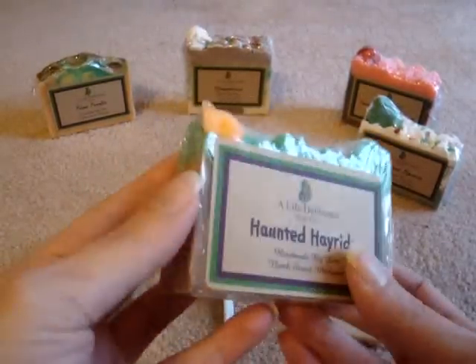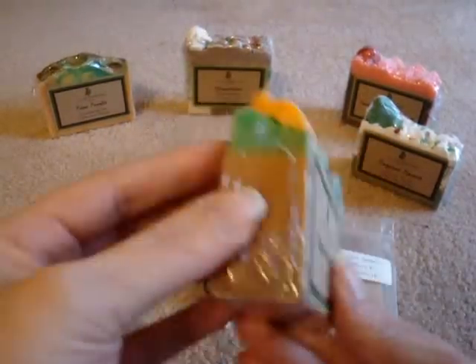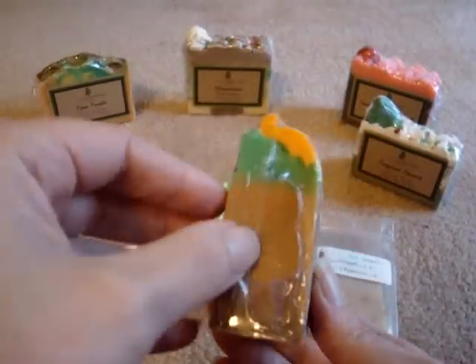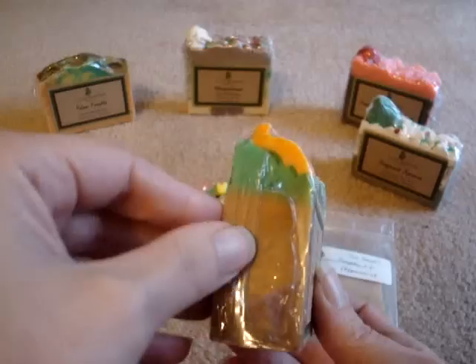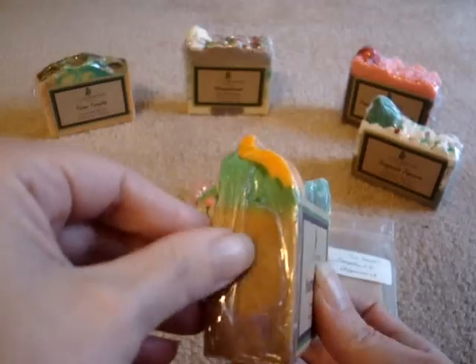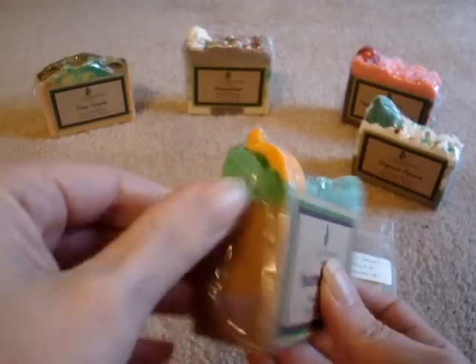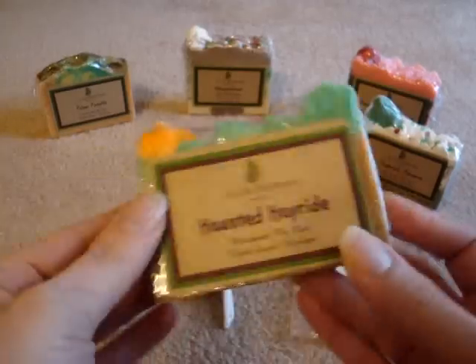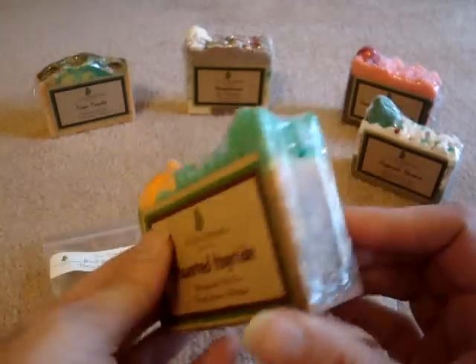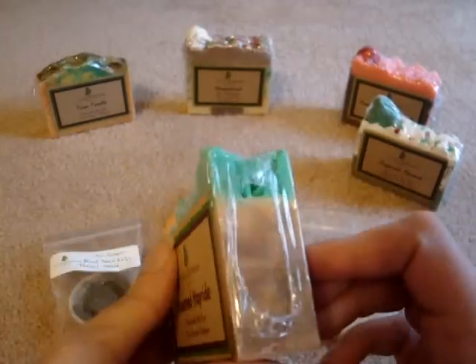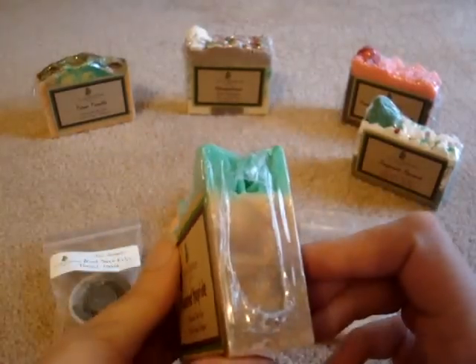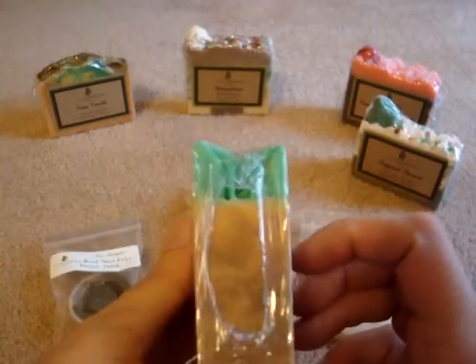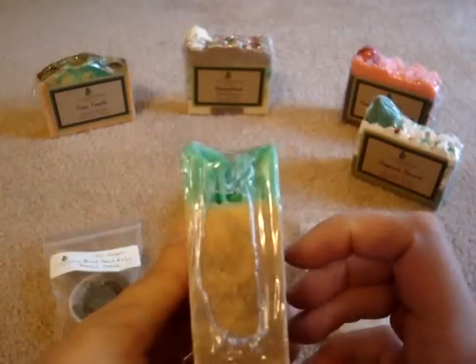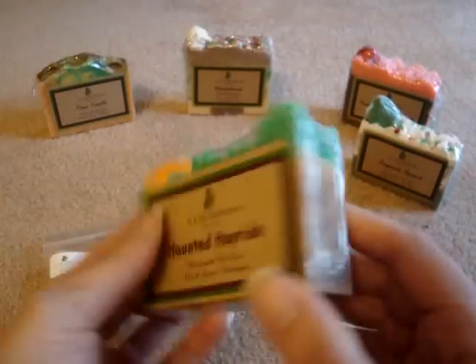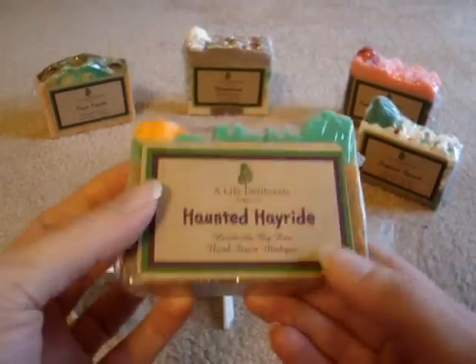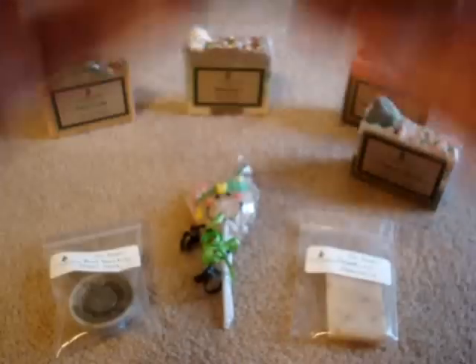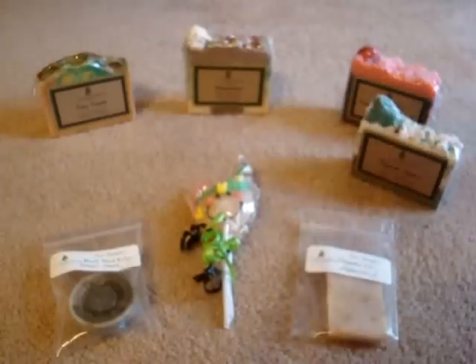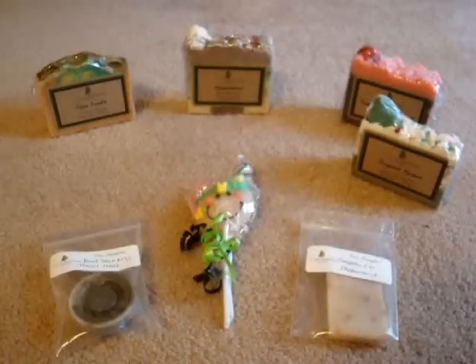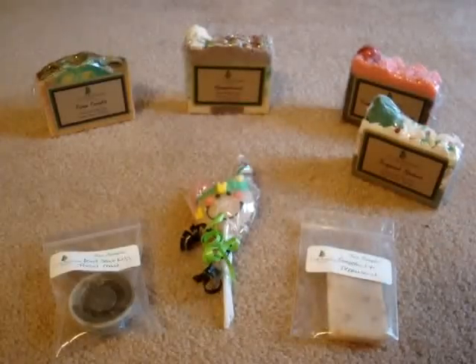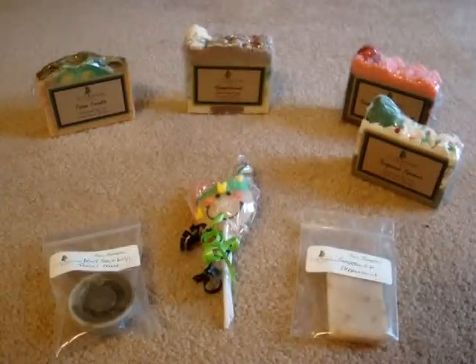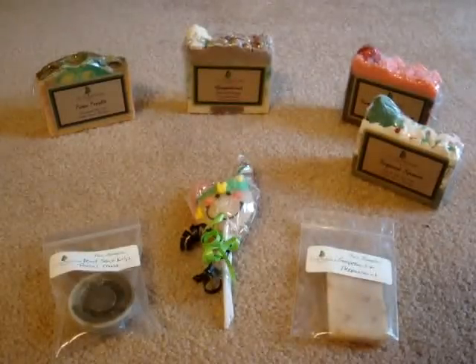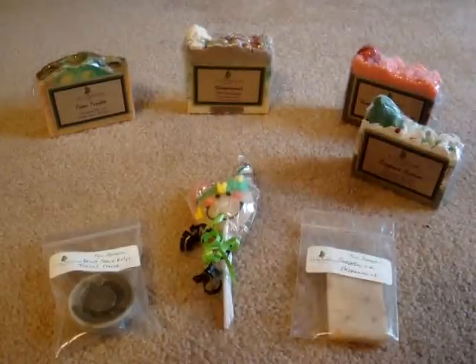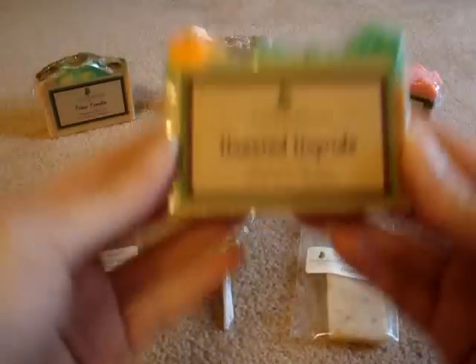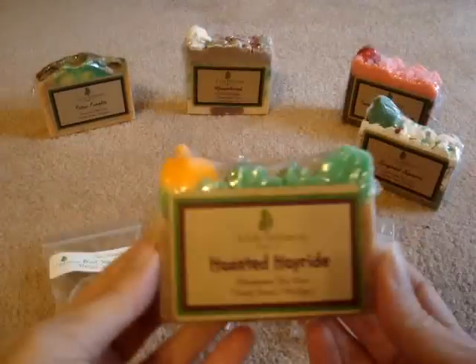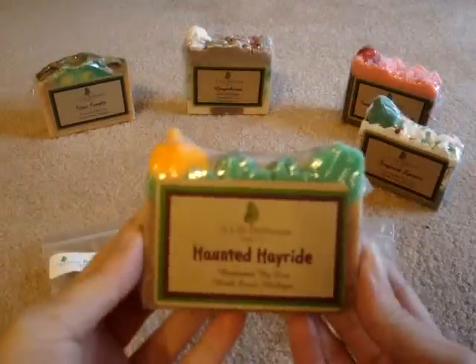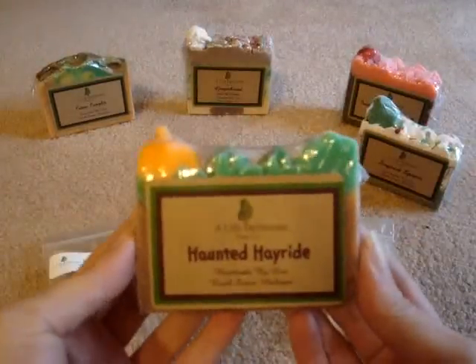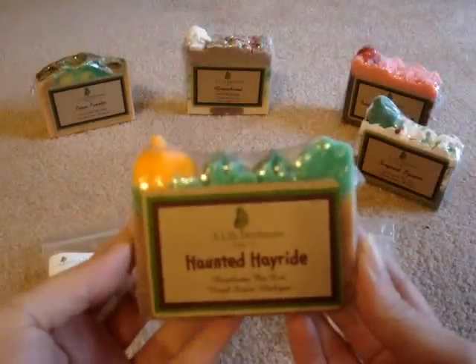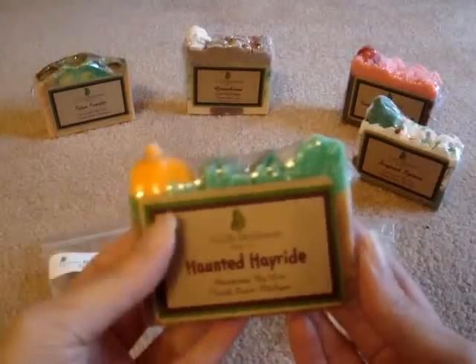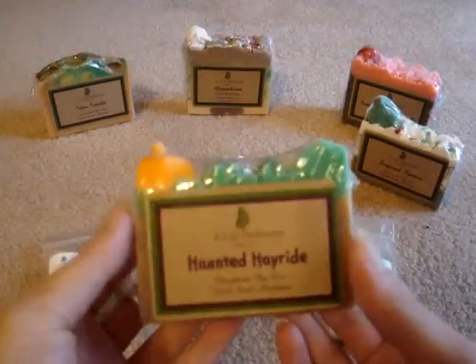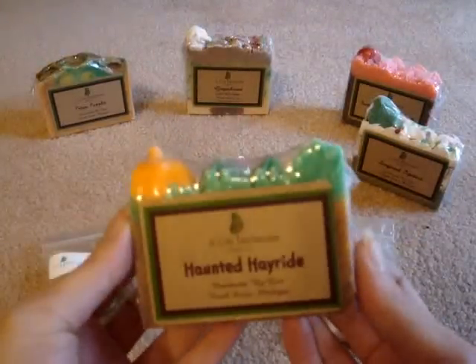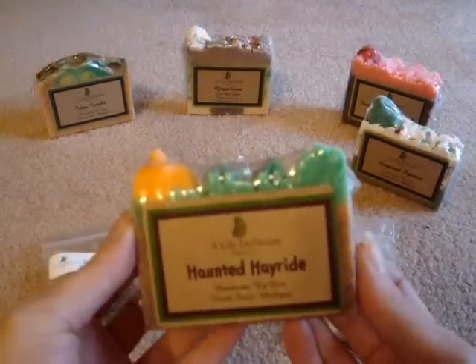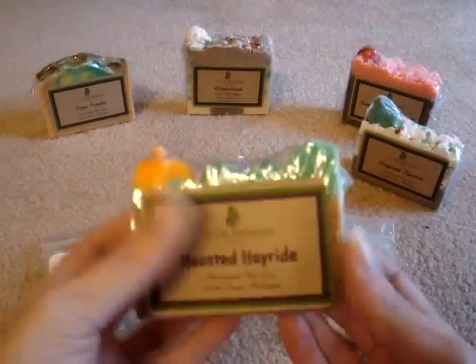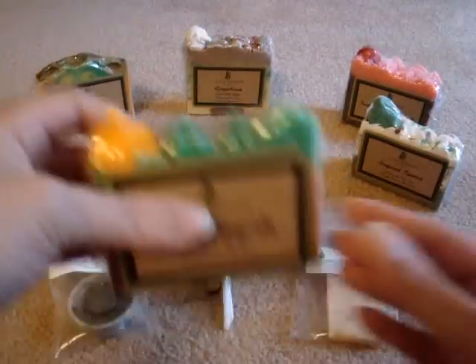I love the fact that the packaging has little holes on the side so you can smell them. This is just gorgeous — I'm going to have to take a shower with it as soon as I finish filming.